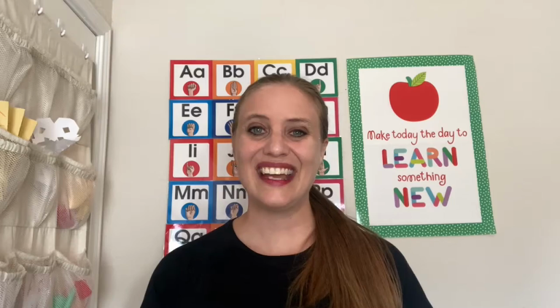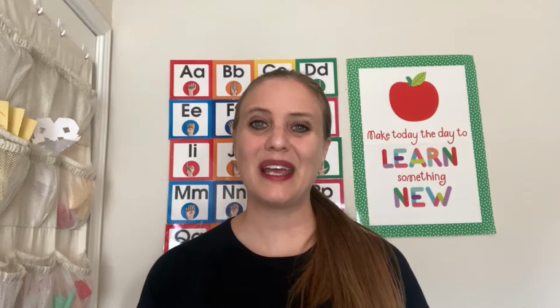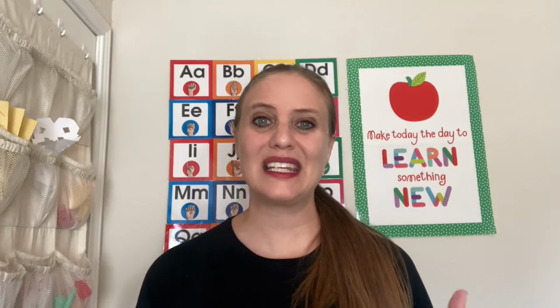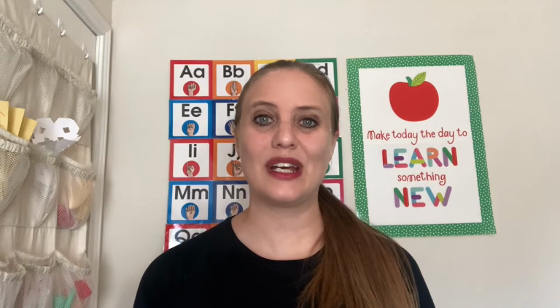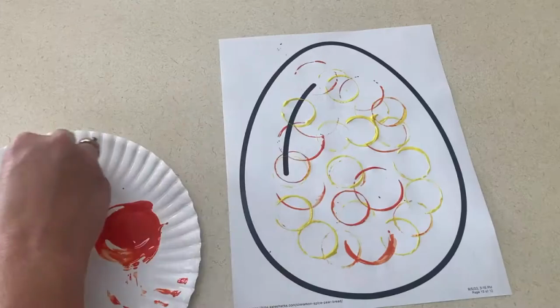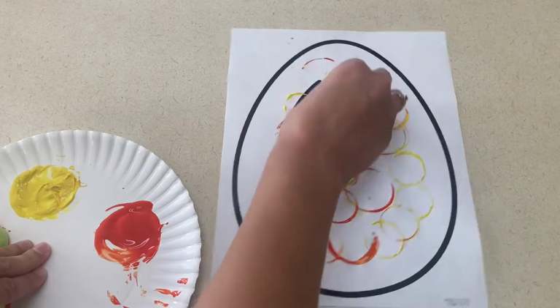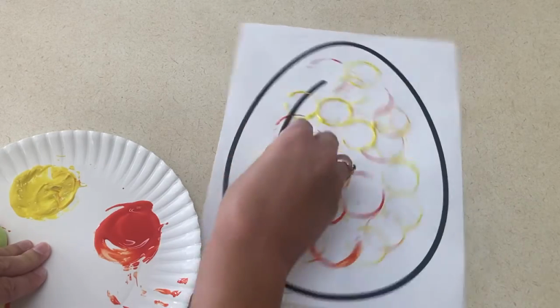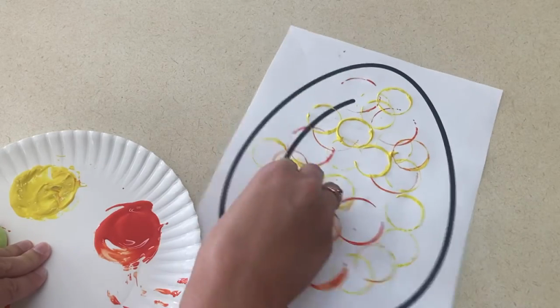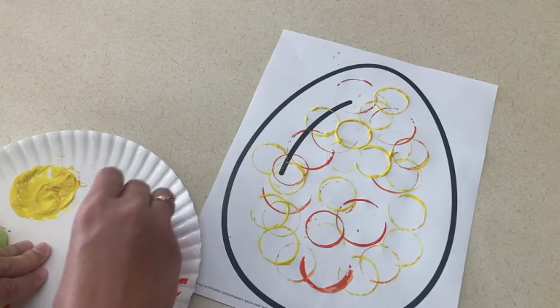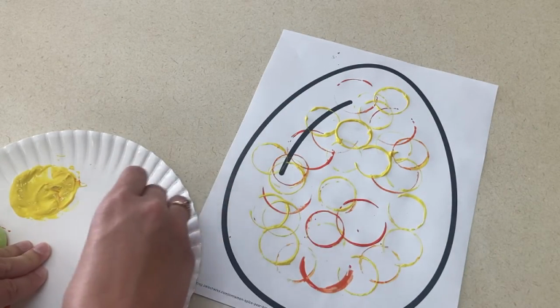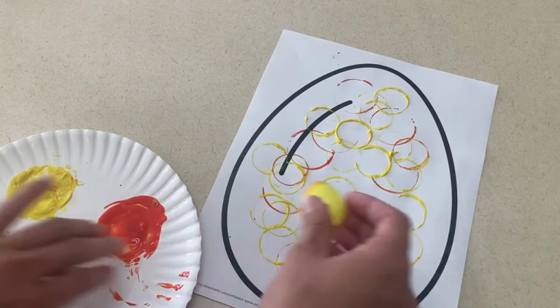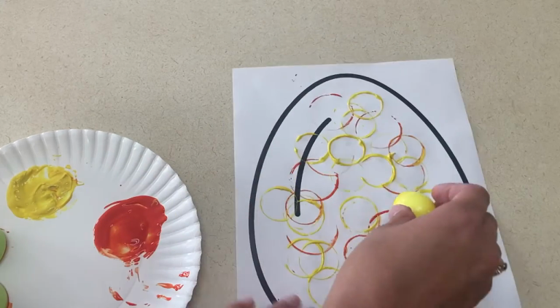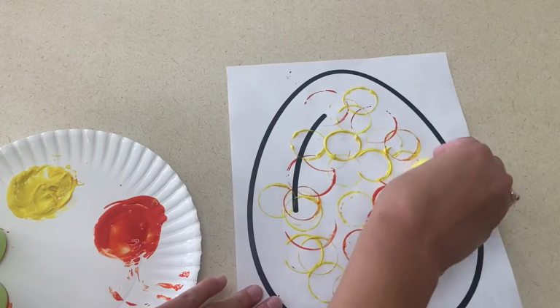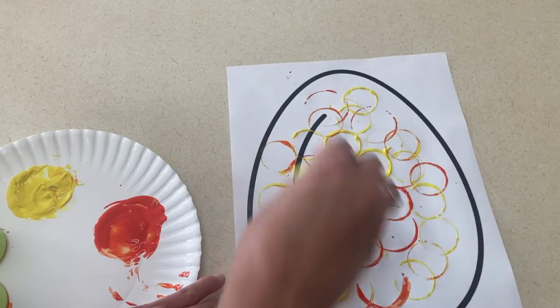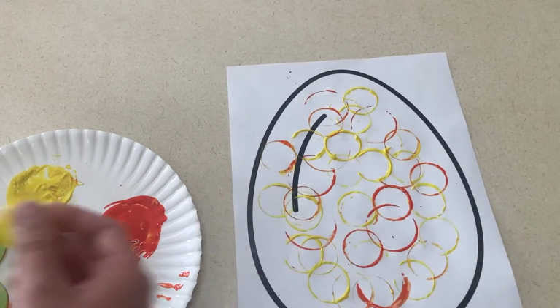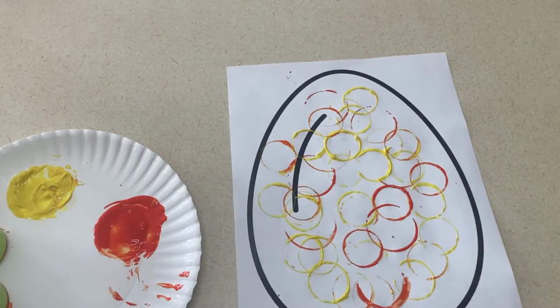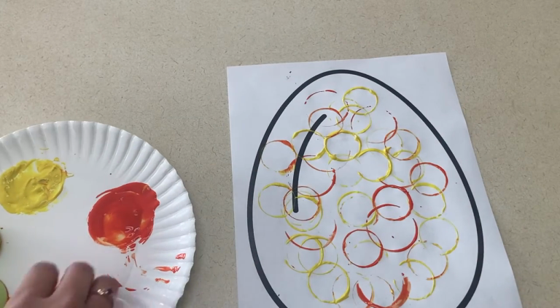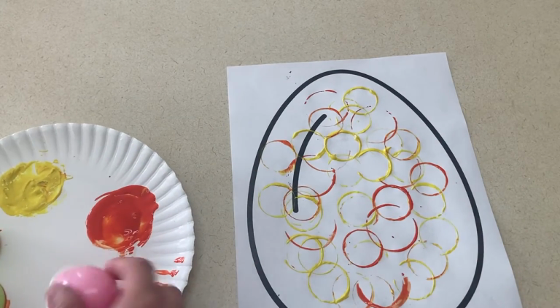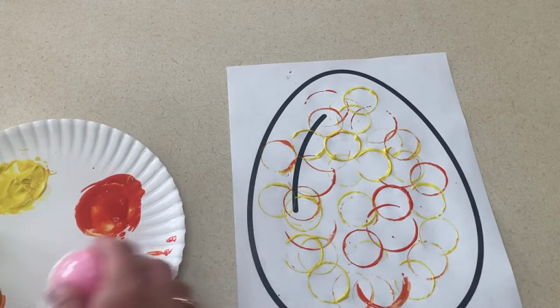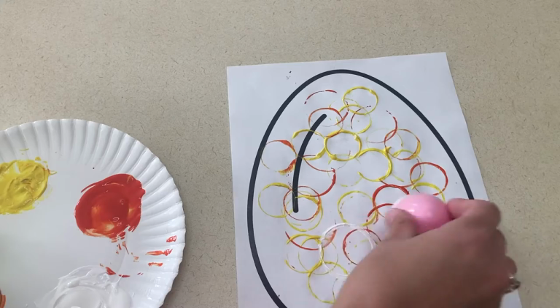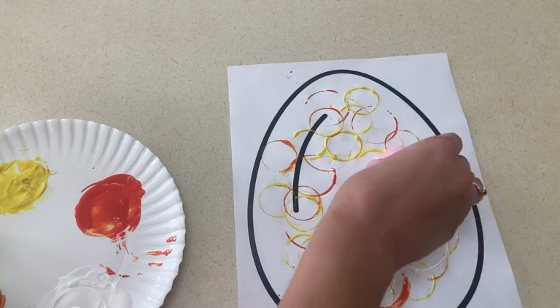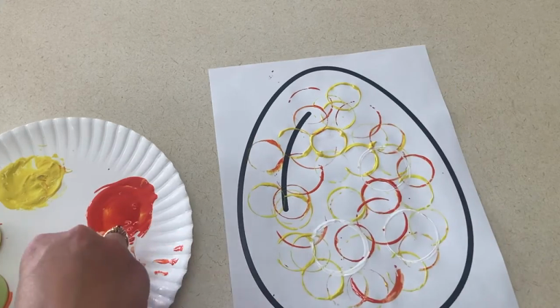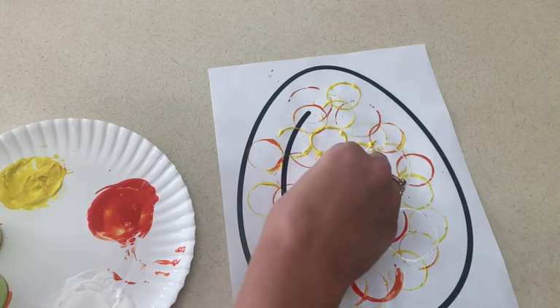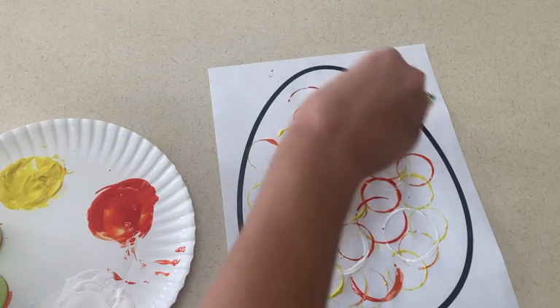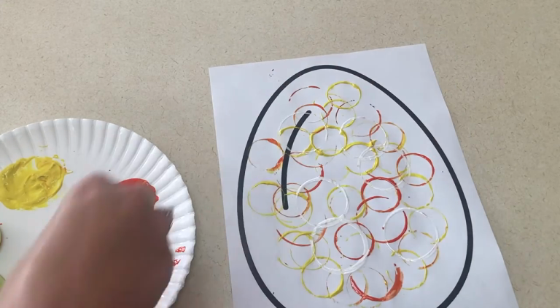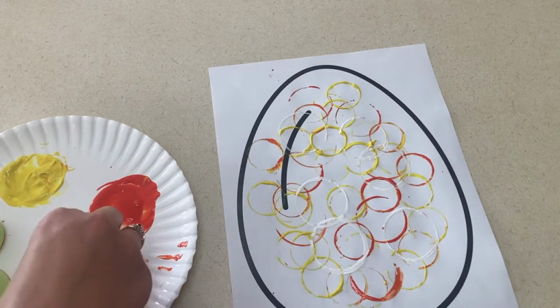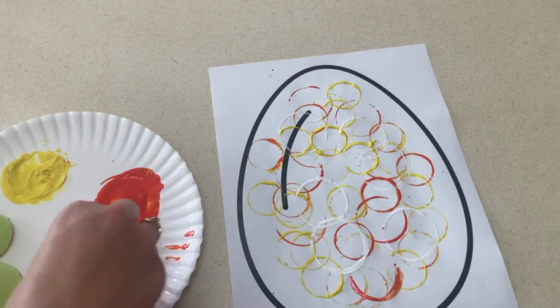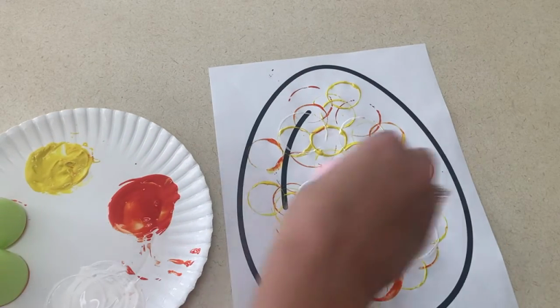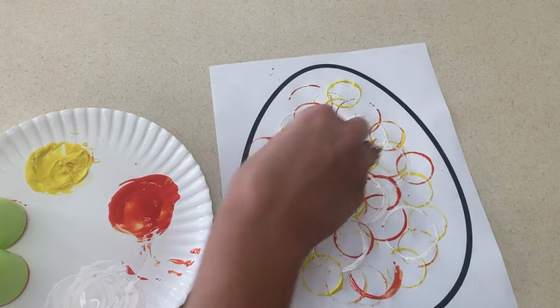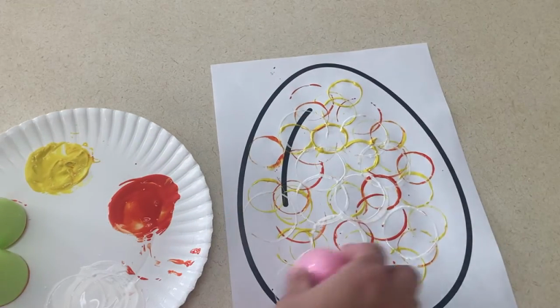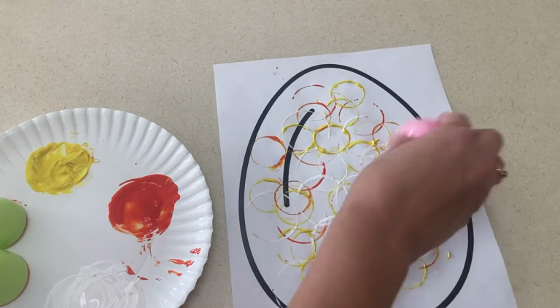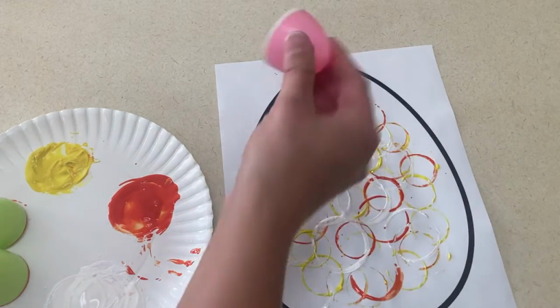Next, paint with Easter eggs. For this picture, I used a picture of an egg and would give the children Easter eggs to paint with. If you have varying size Easter eggs, that's nice to add different size circles to the picture as well.